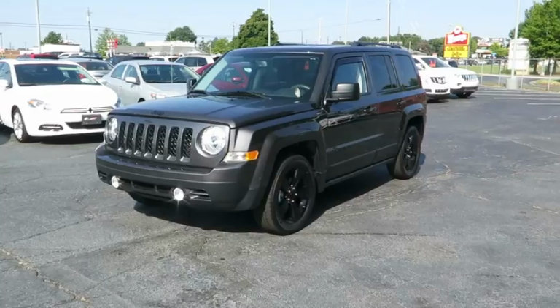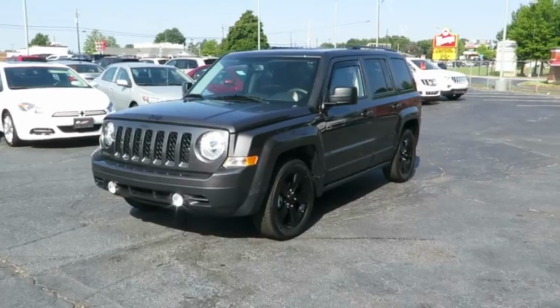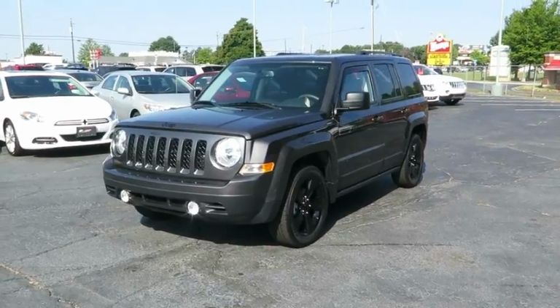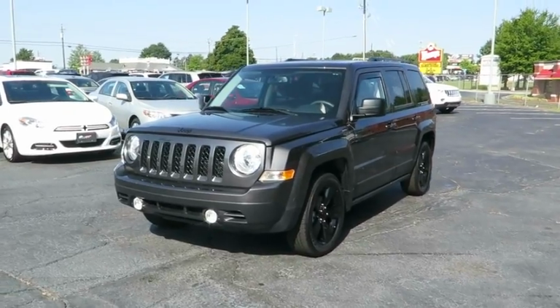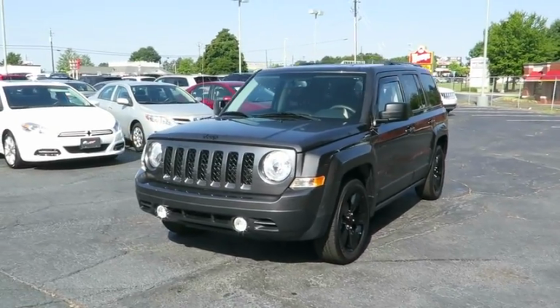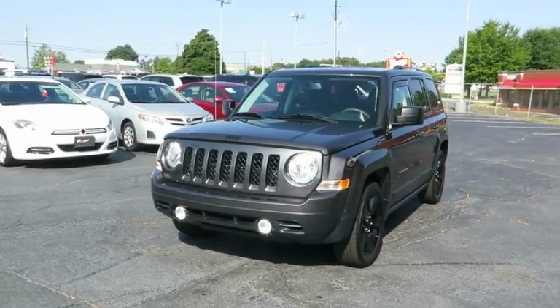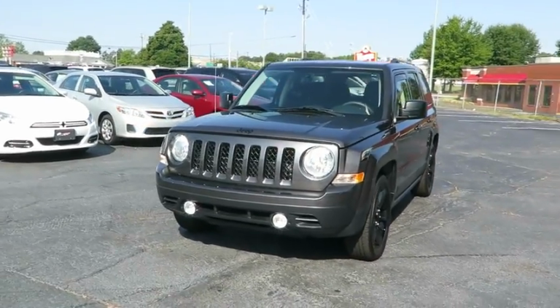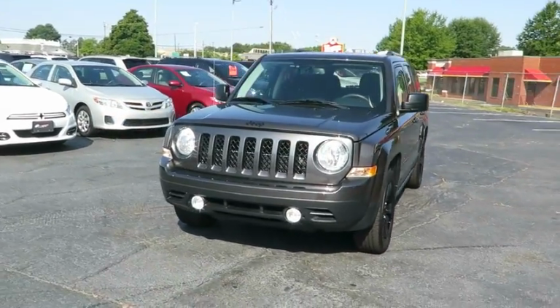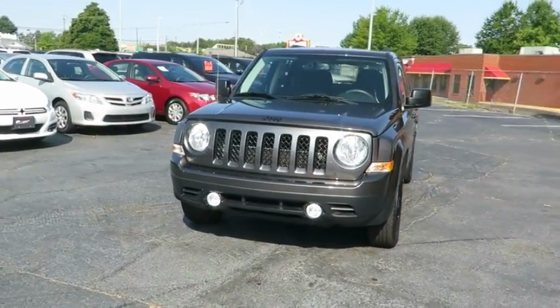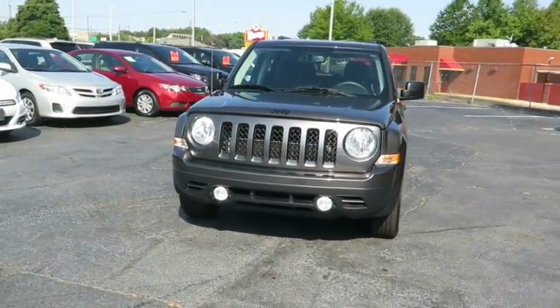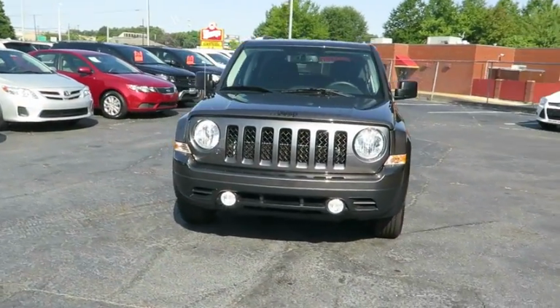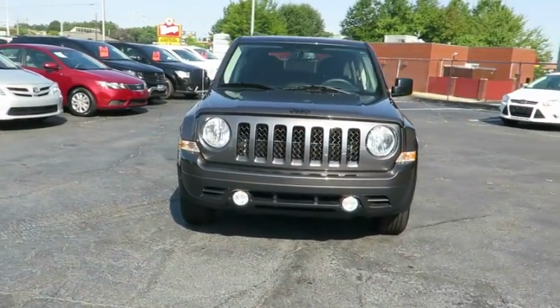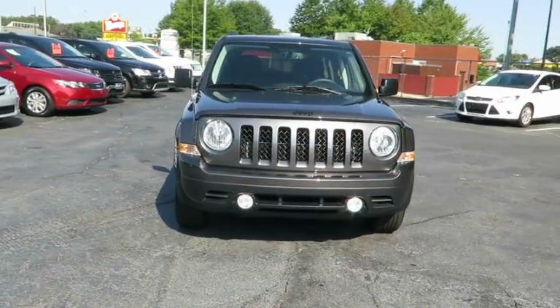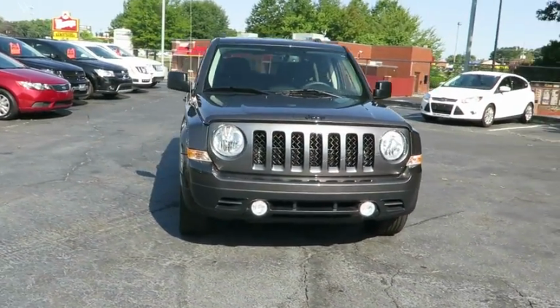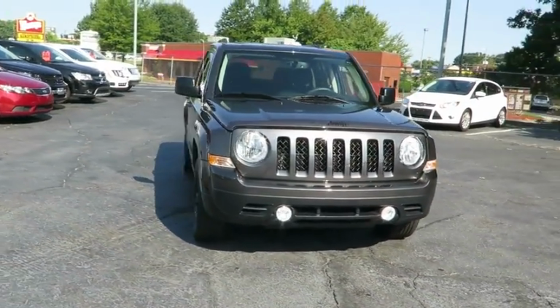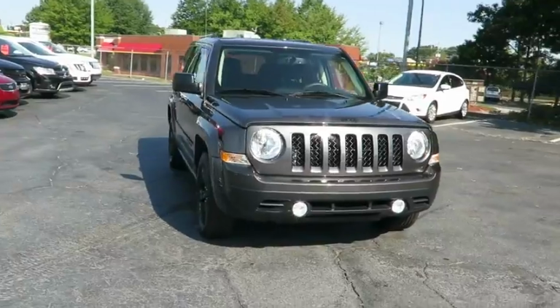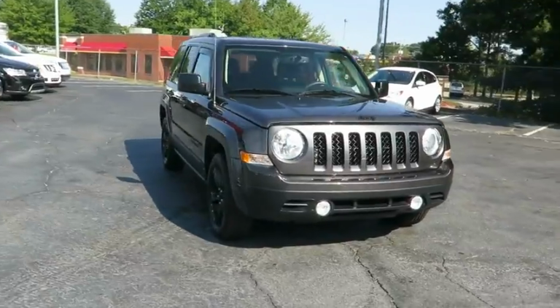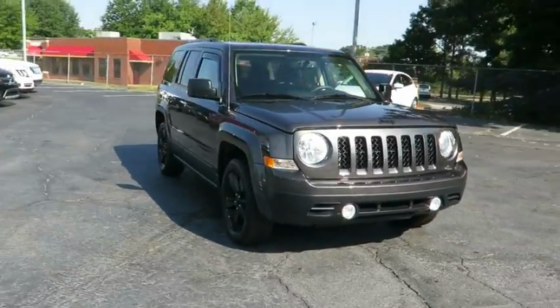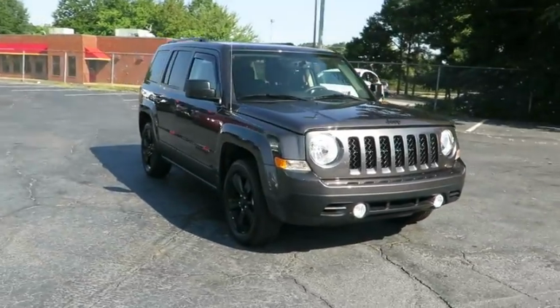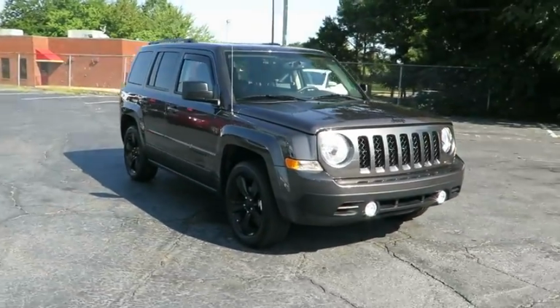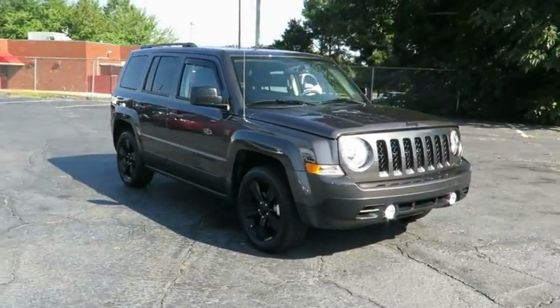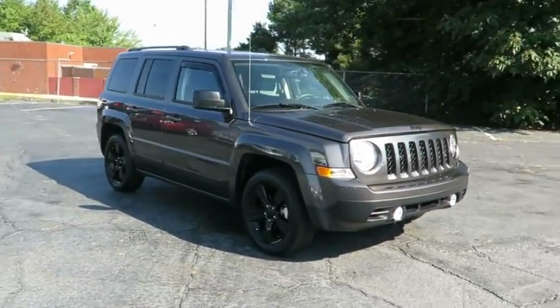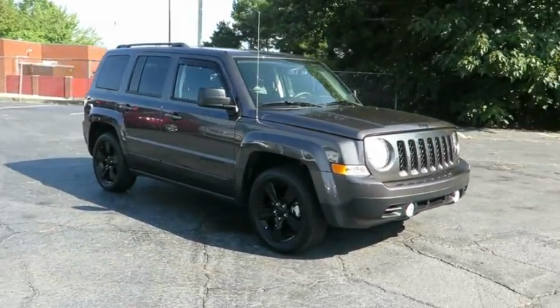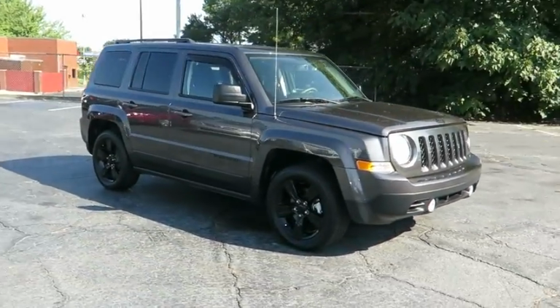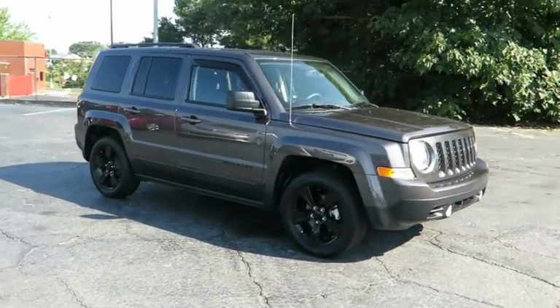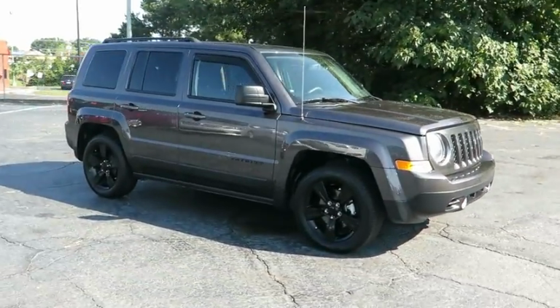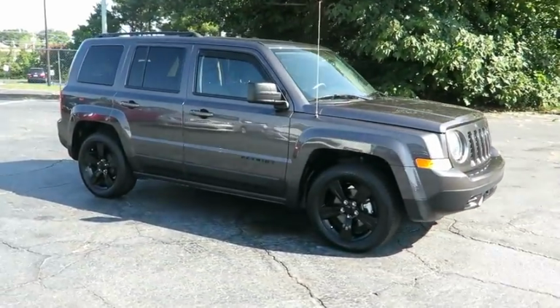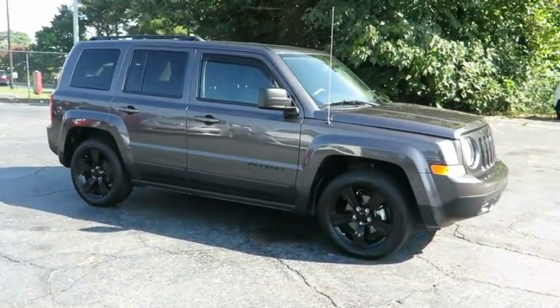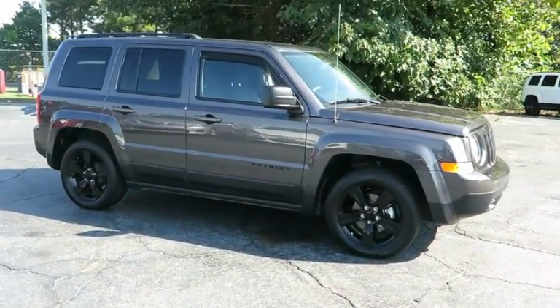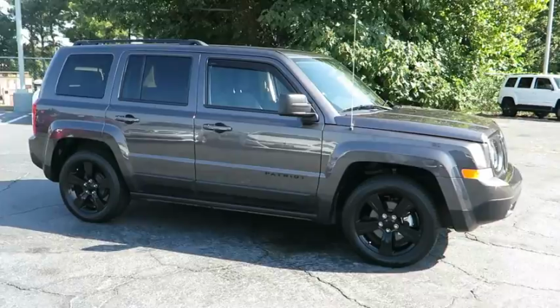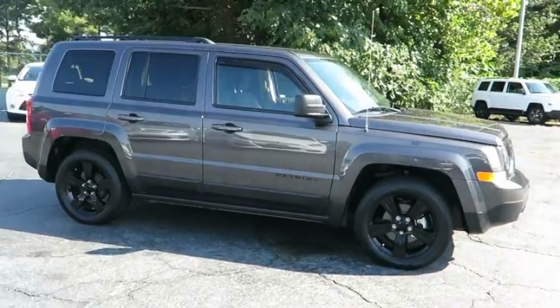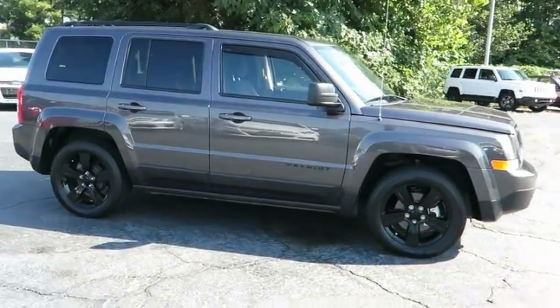The 2014 Patriot. The Jeep Patriot is unmistakably a Jeep. It looks like a cross between a Jeep Liberty and Jeep Compass, or maybe a three-quarter scale version of the big Jeep Commander.